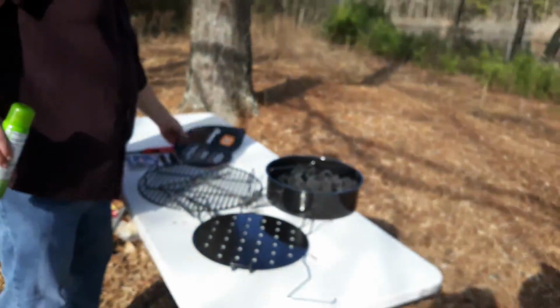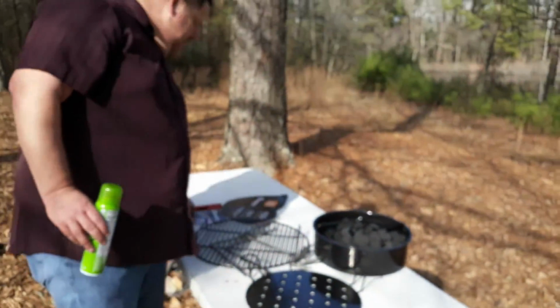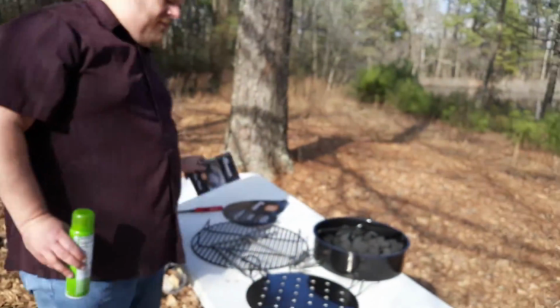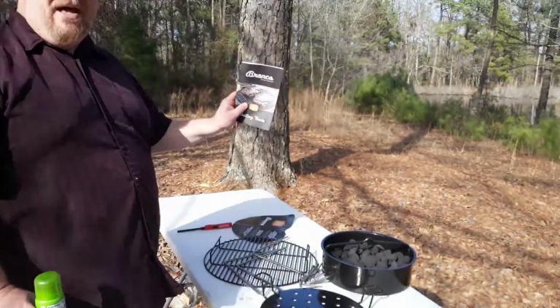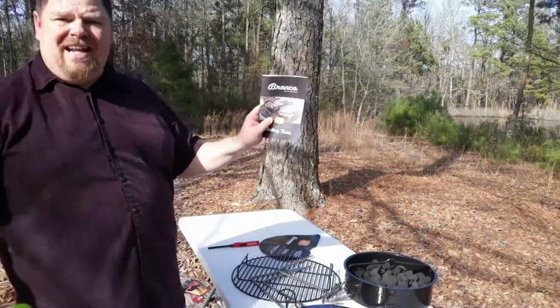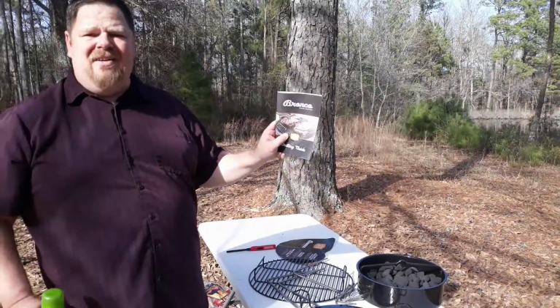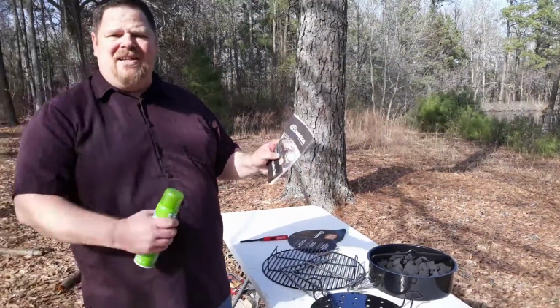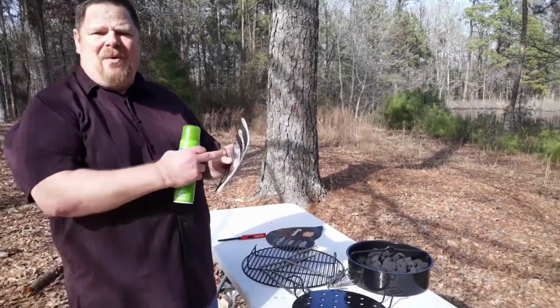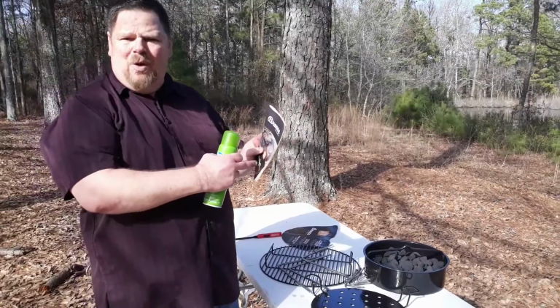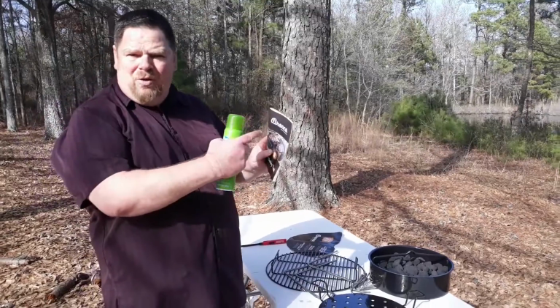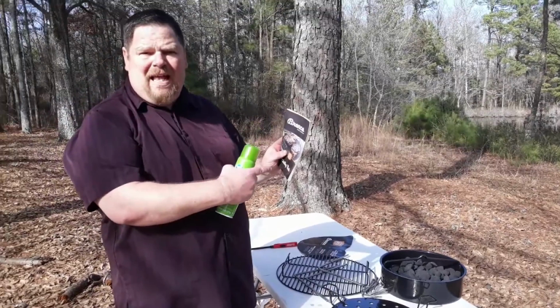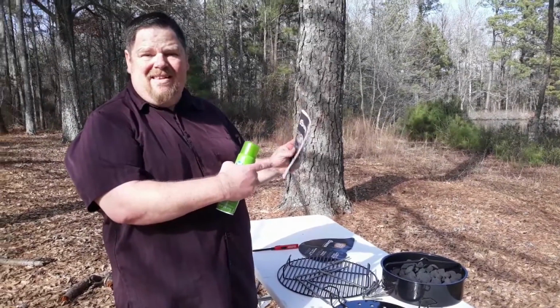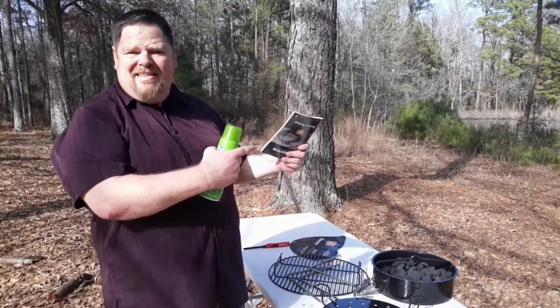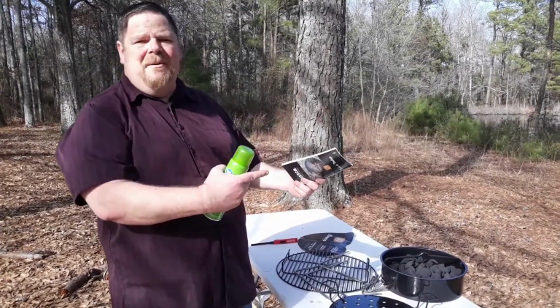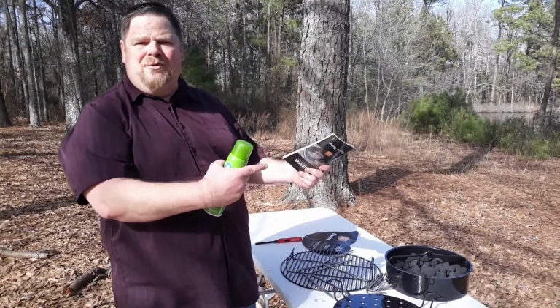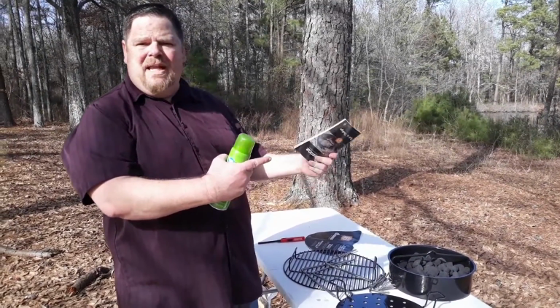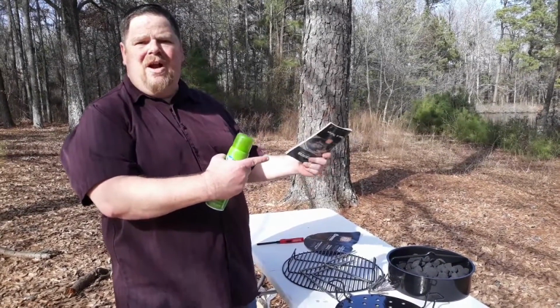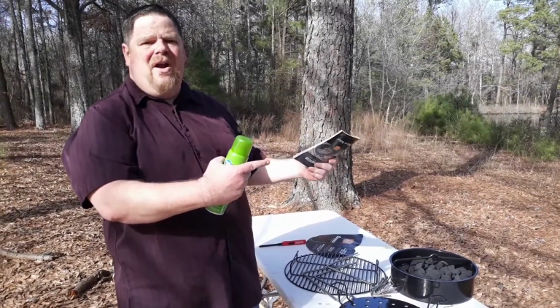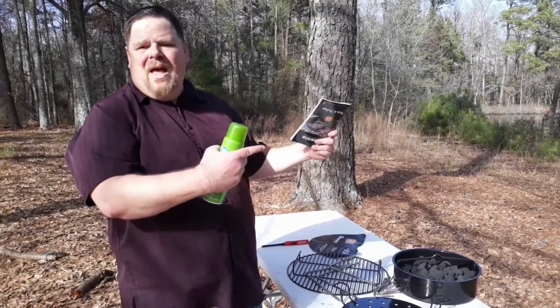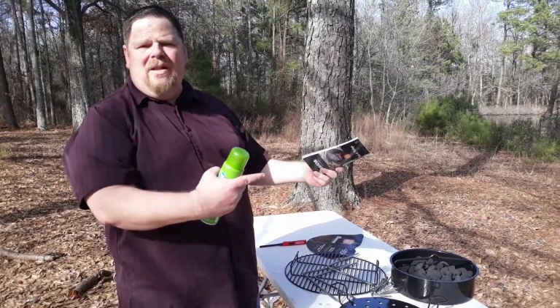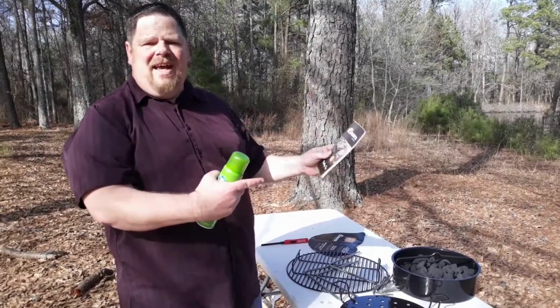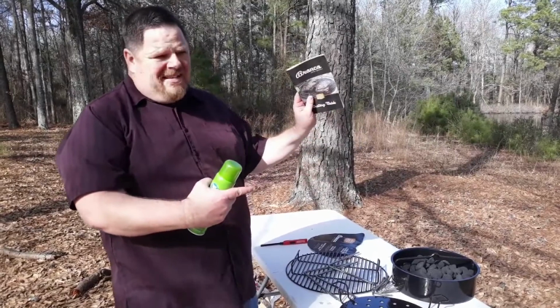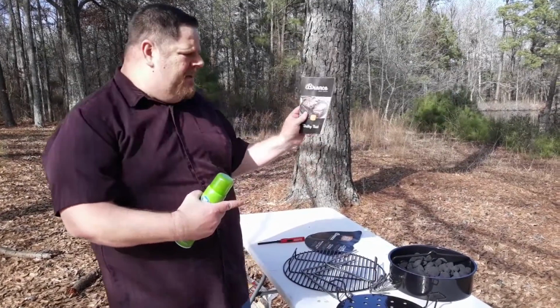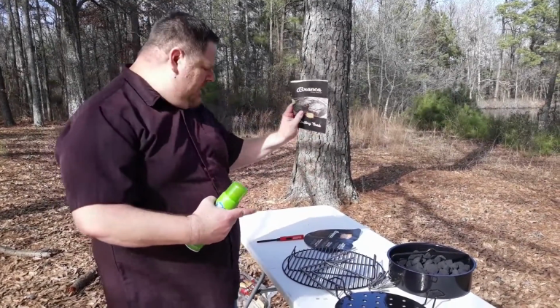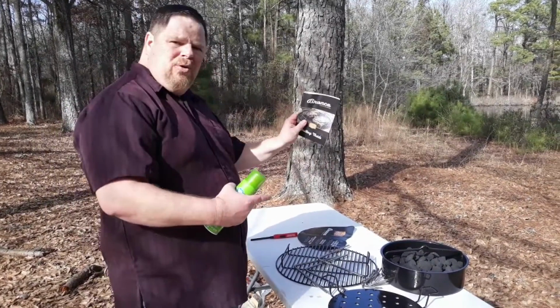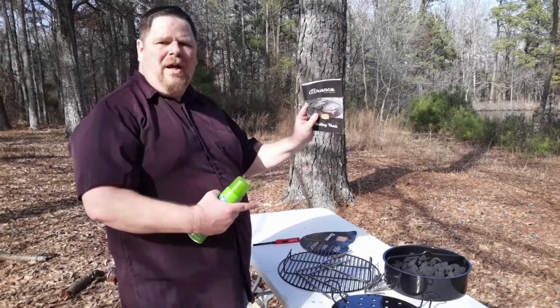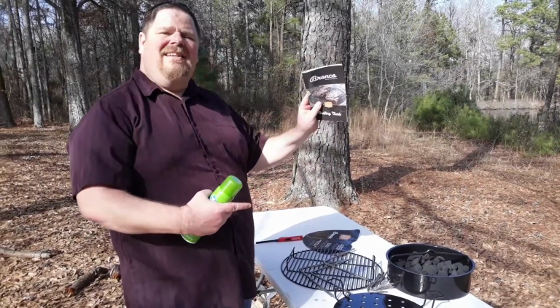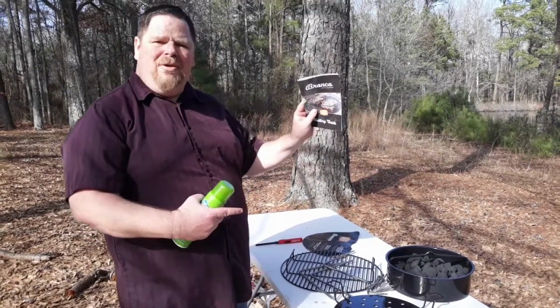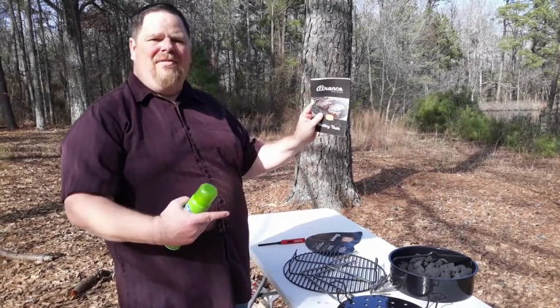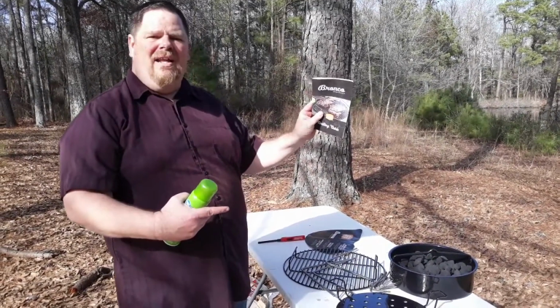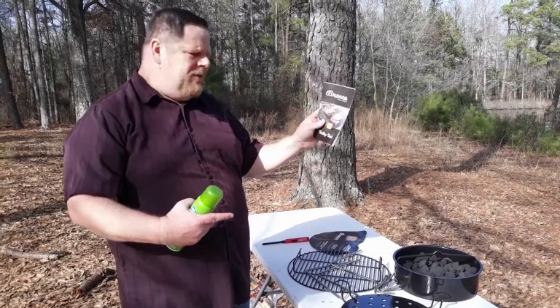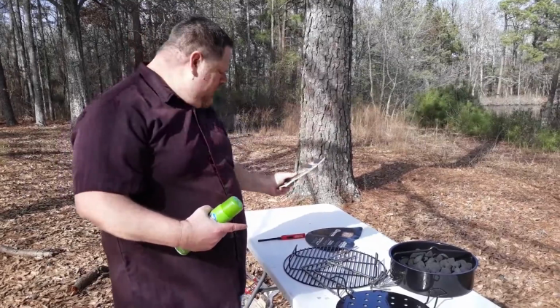I read the manual — the manual by the way has got a lot of good information. It's got what kind of woods to use with what kind of meat, and your temperatures for medium rare, rare, and well done steak. It's got some good information in here so it's worth reading. A lot of times these books don't have a whole lot in them, but this one is worth reading.